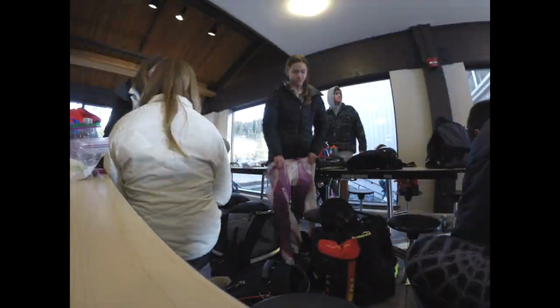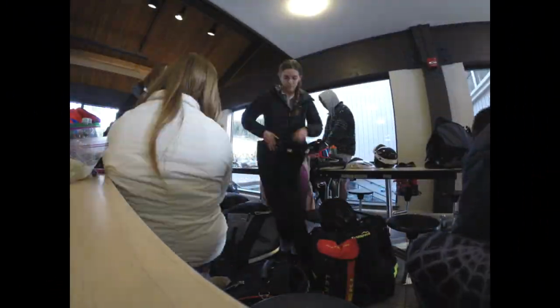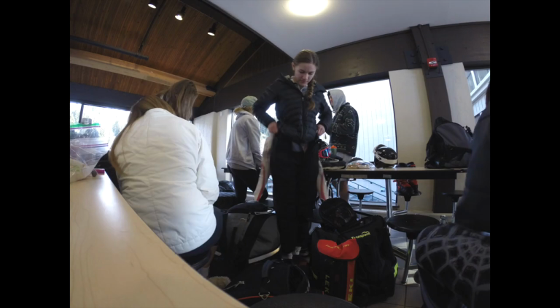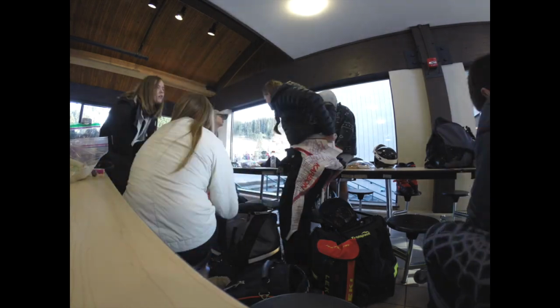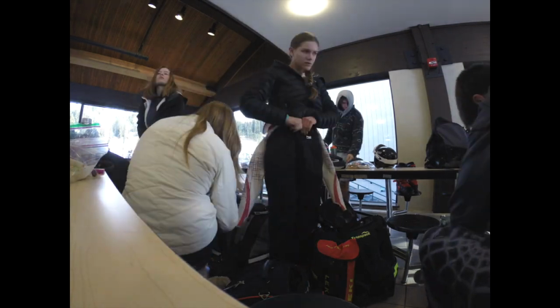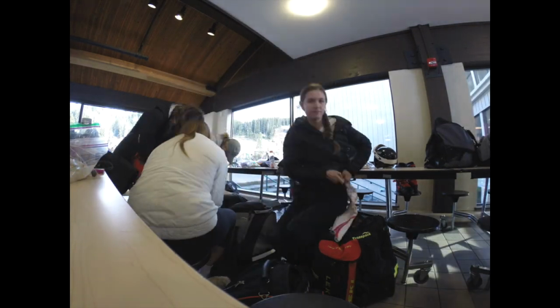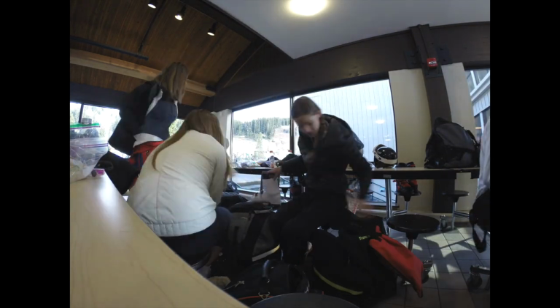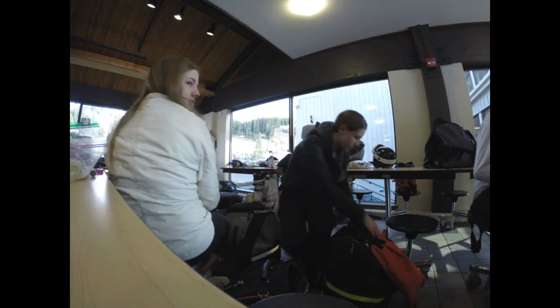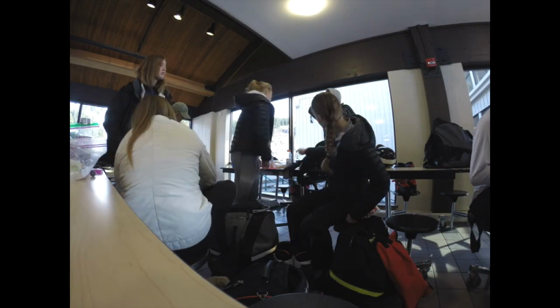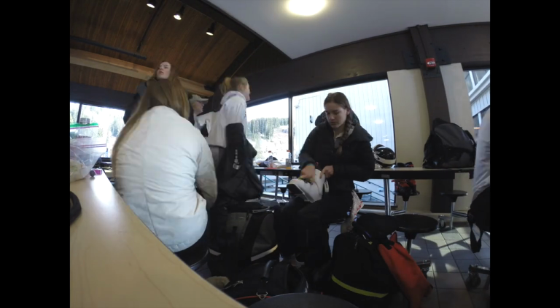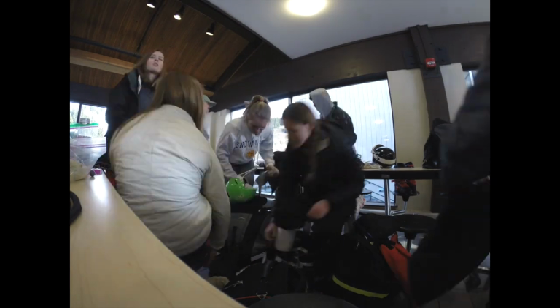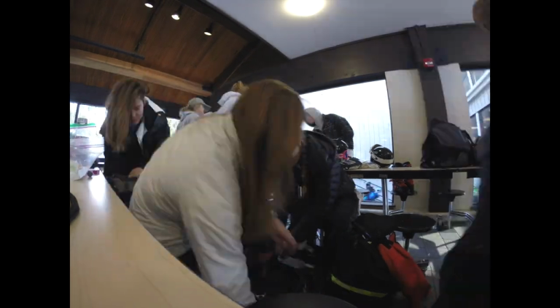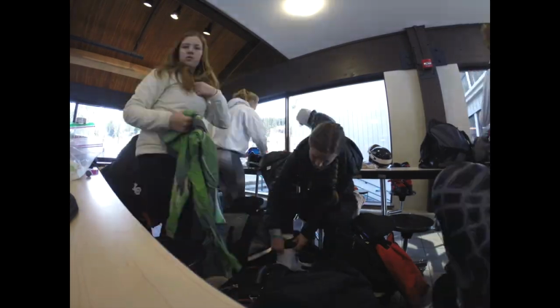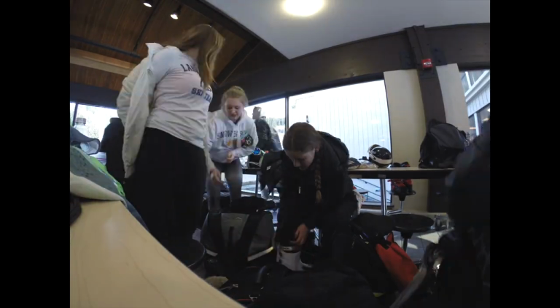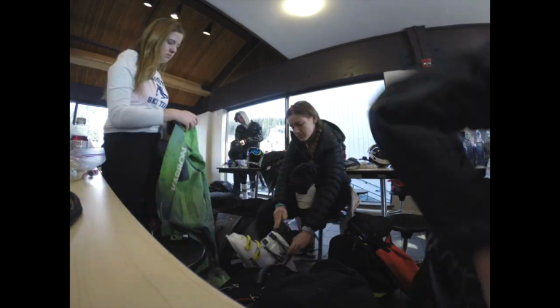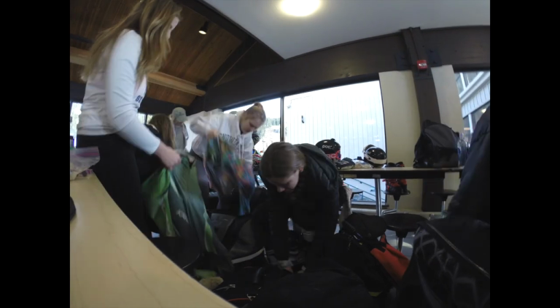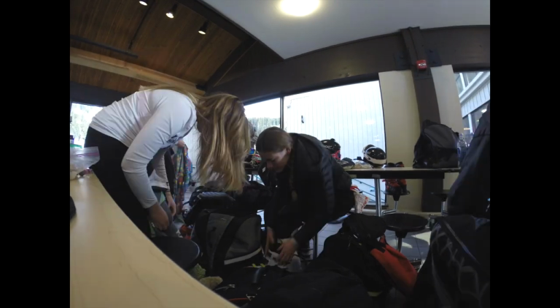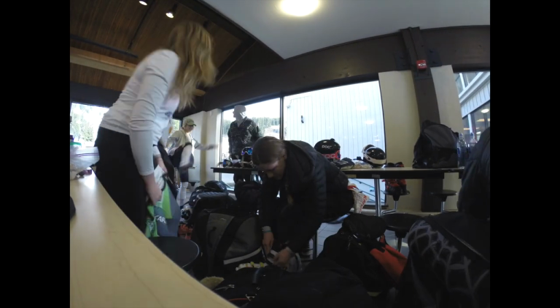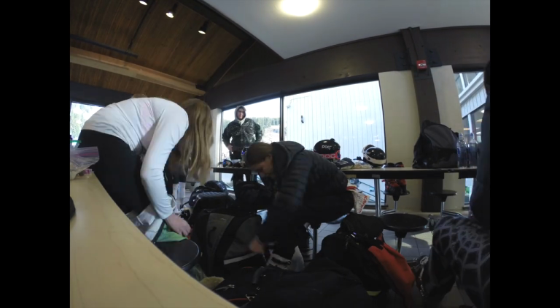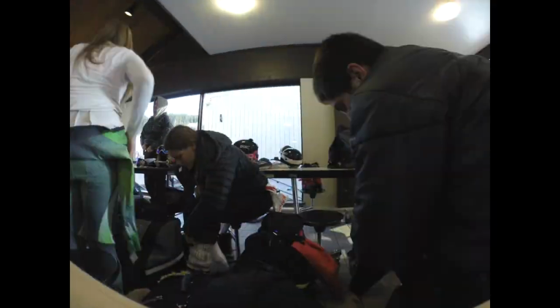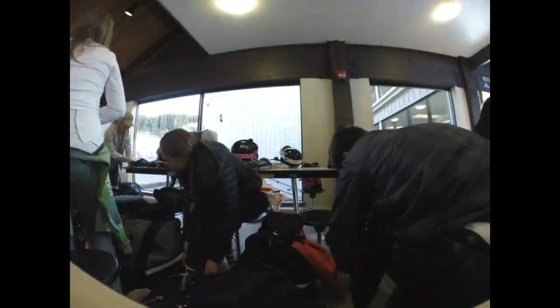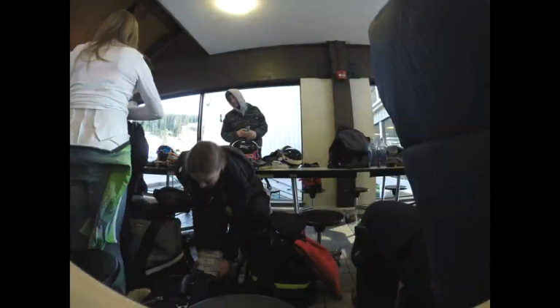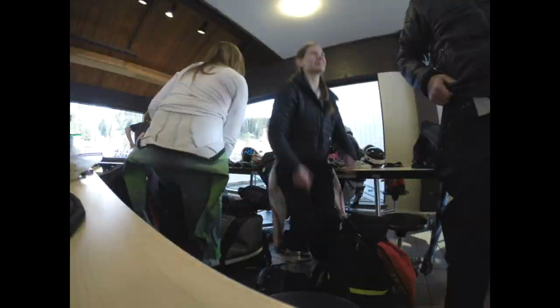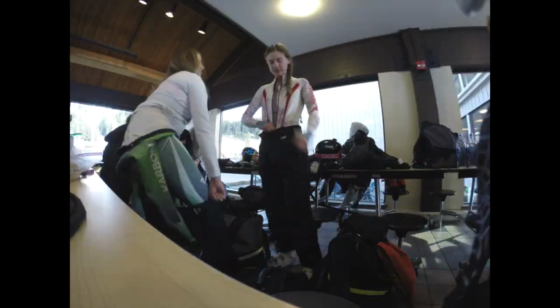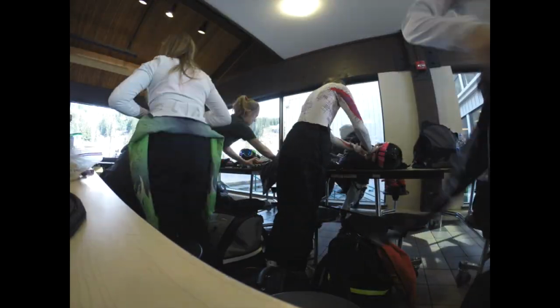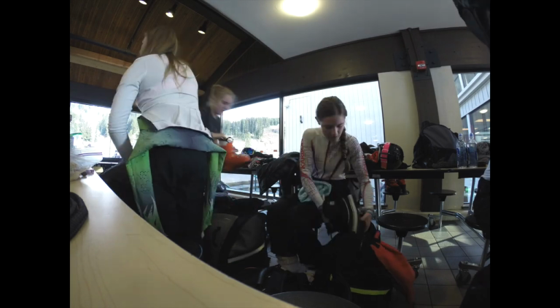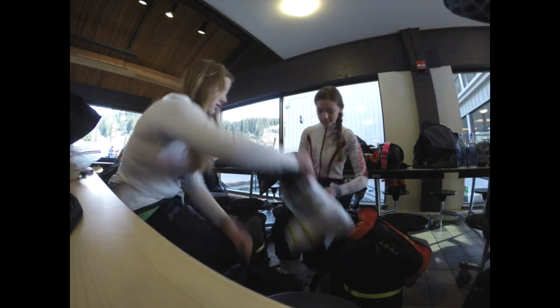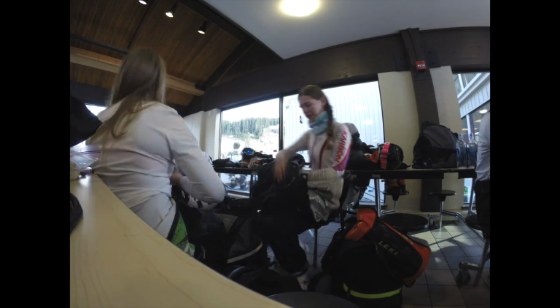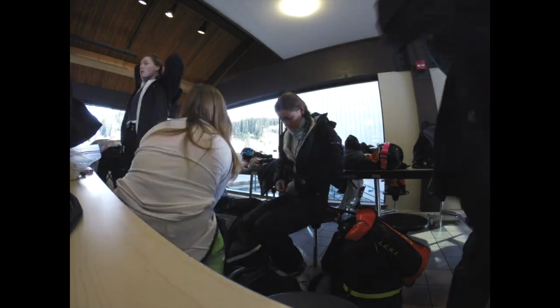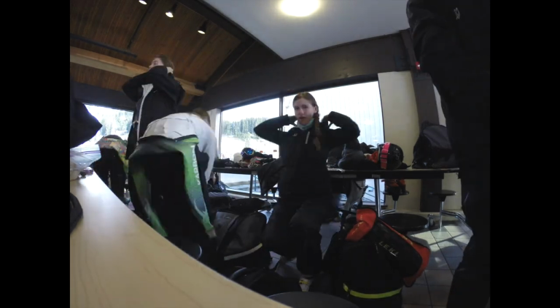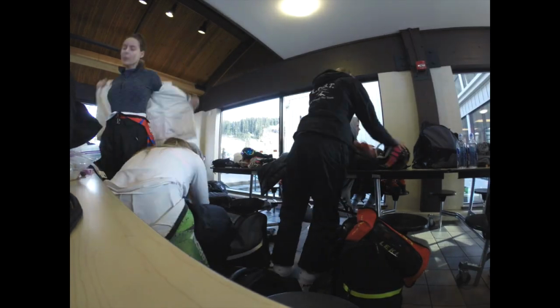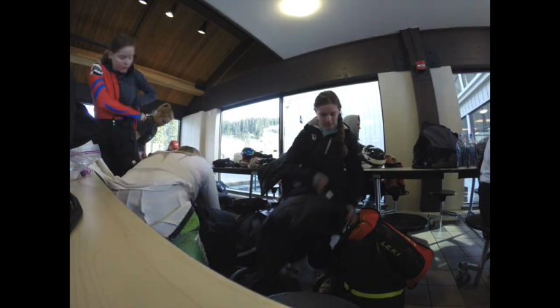My team and I get ready in the lodge, and here's a time-lapse video of us getting ready at super speed. It usually takes us about 15 to 20 minutes, kind of depending on how awake we are to get ready, because we have a lot of different things that we have to put on.